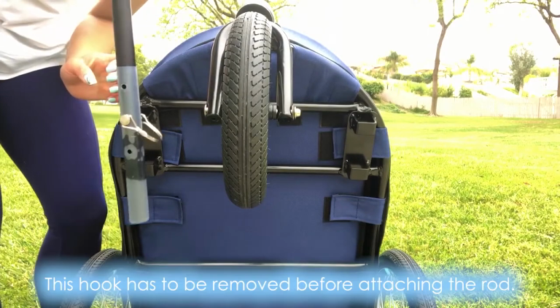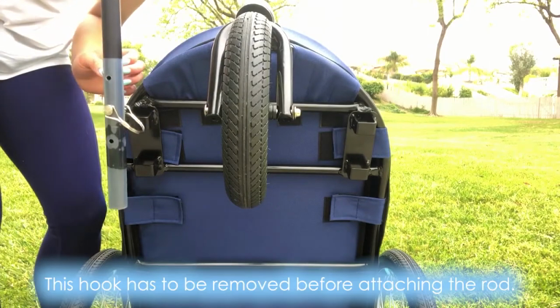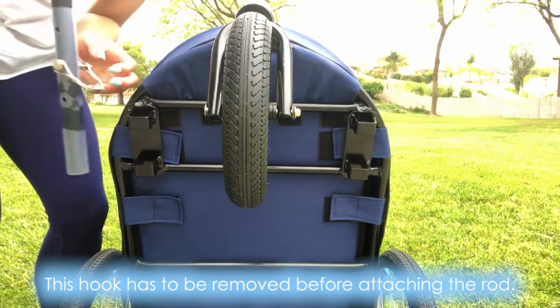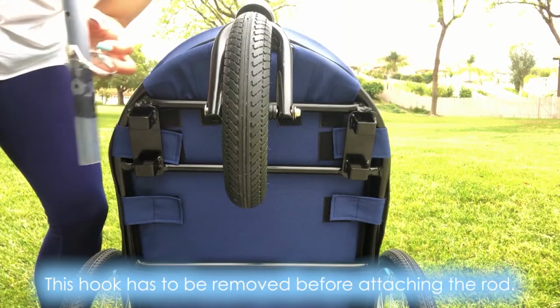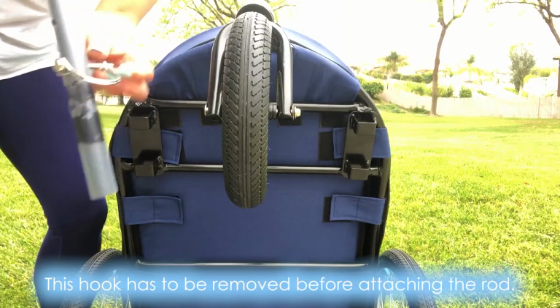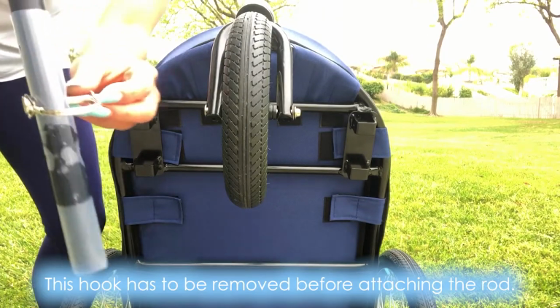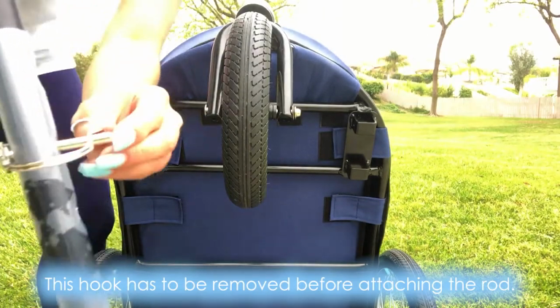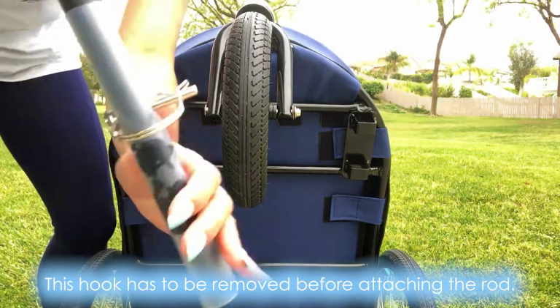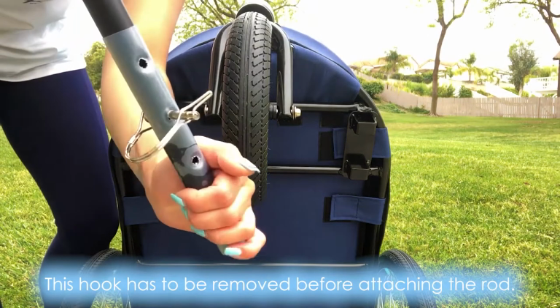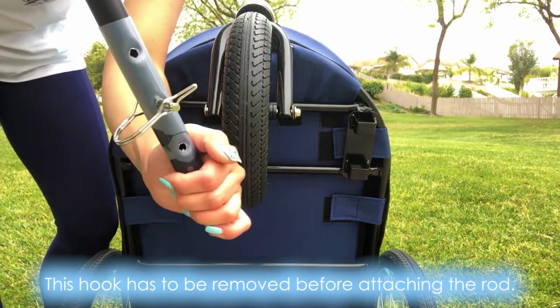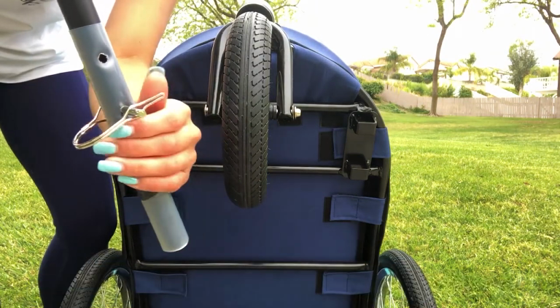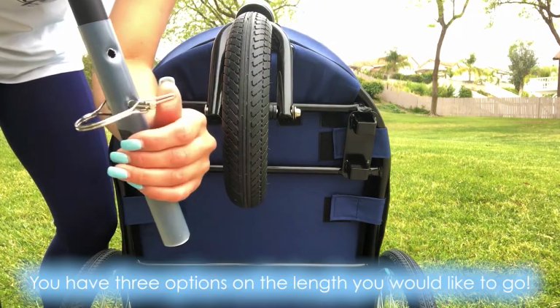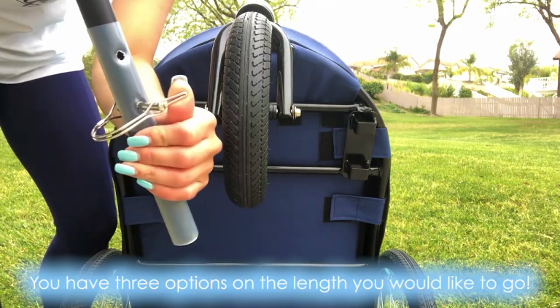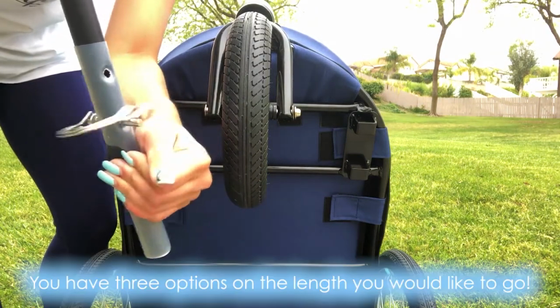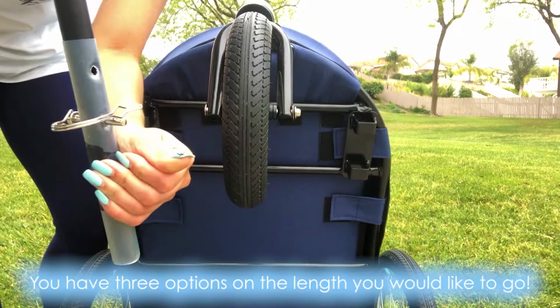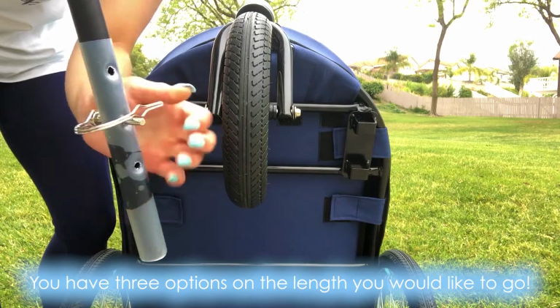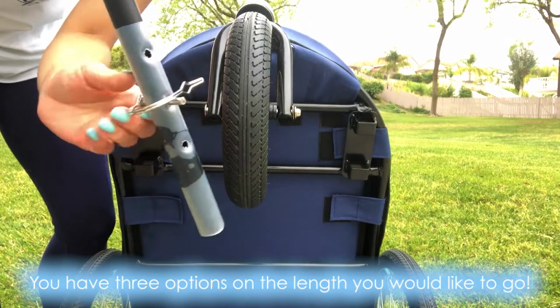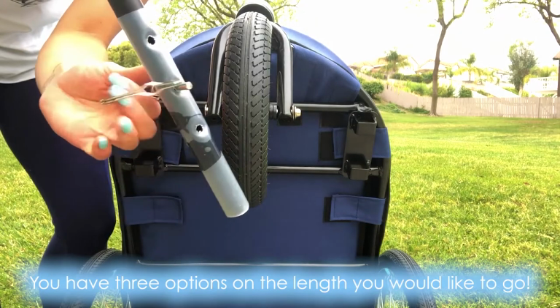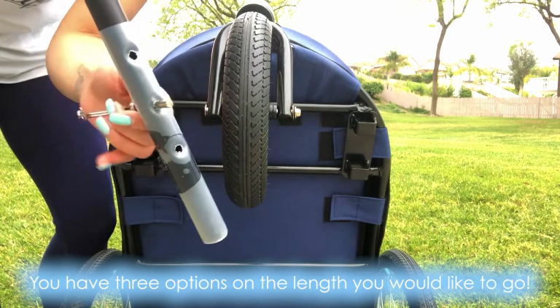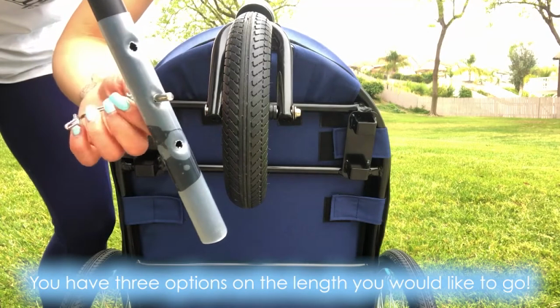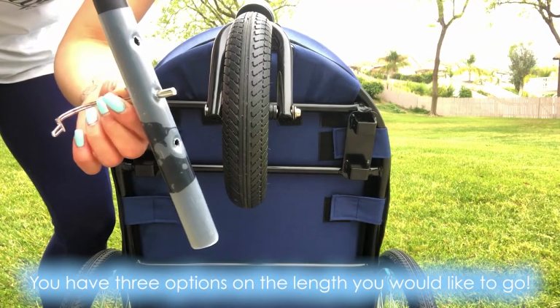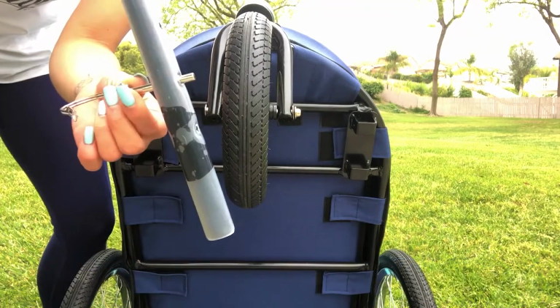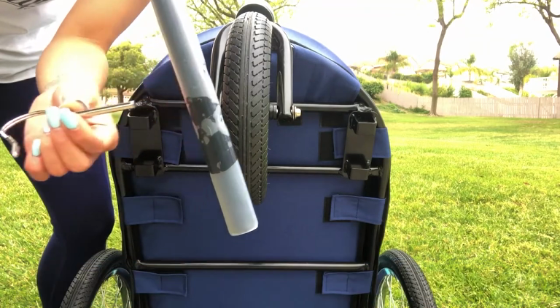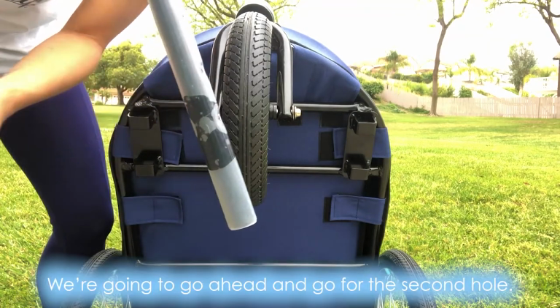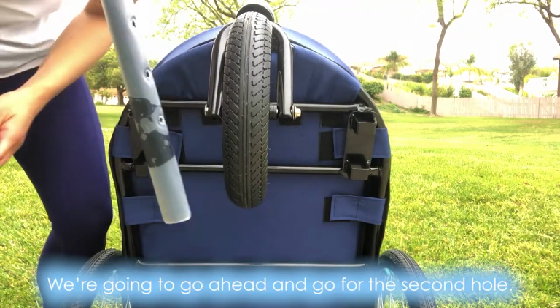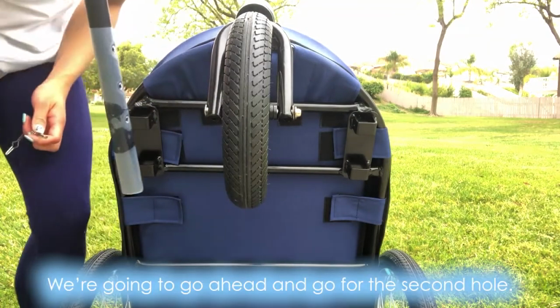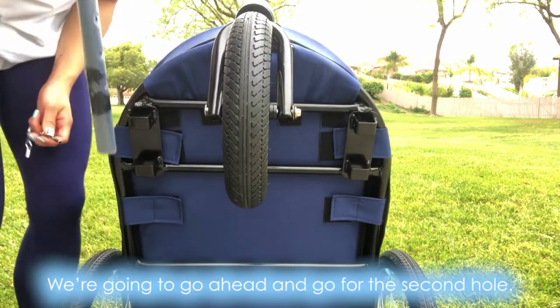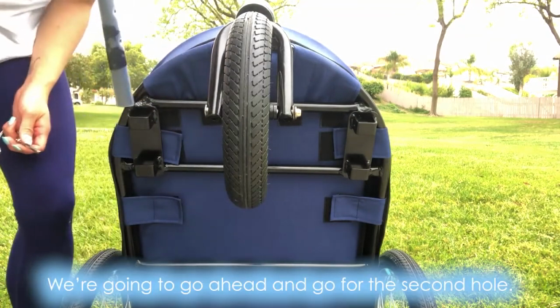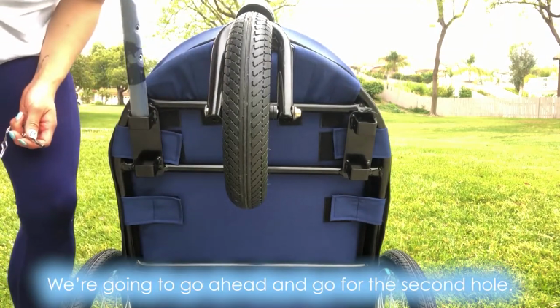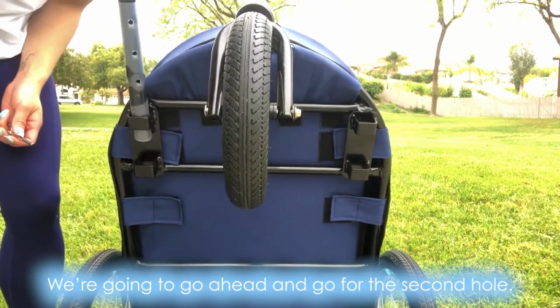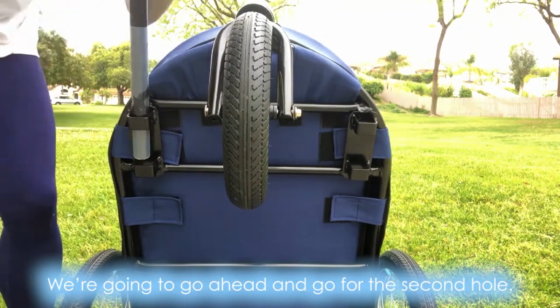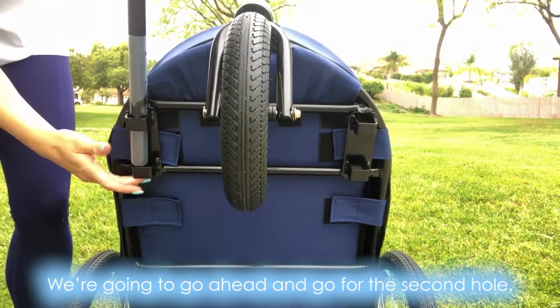This hook has to be removed before attaching the rod. You have three options on the length you would like to go. We're going to go ahead and go for the second hole.